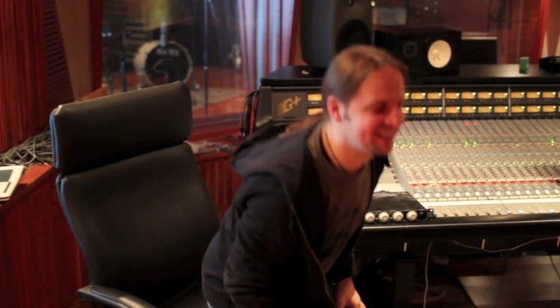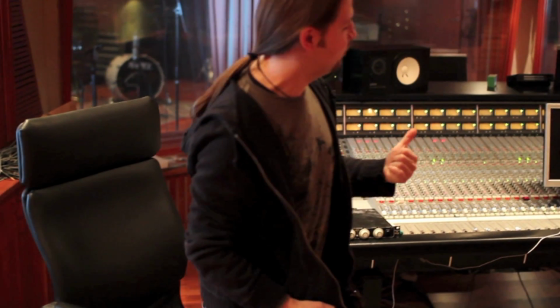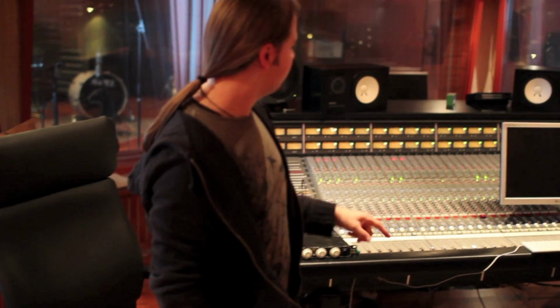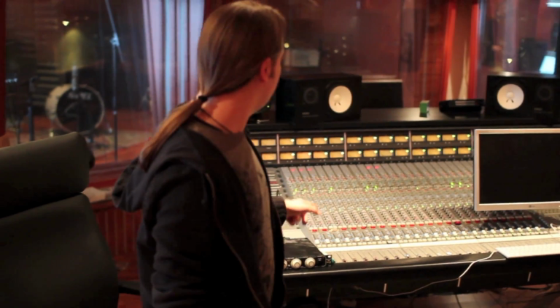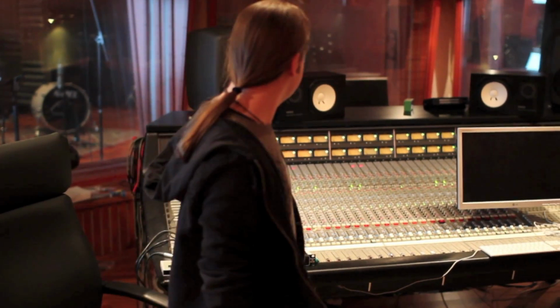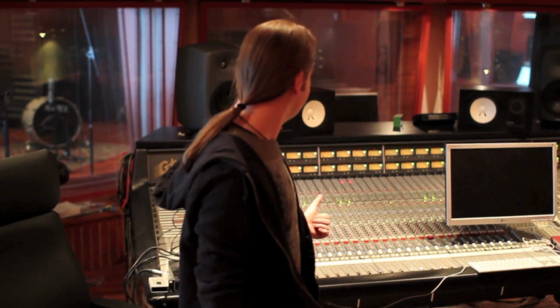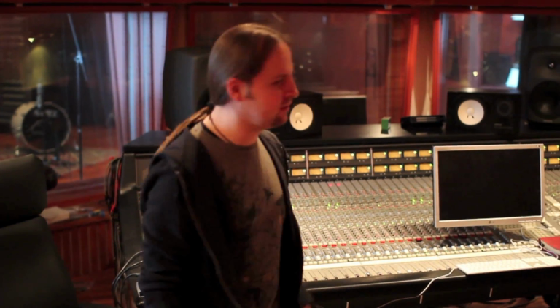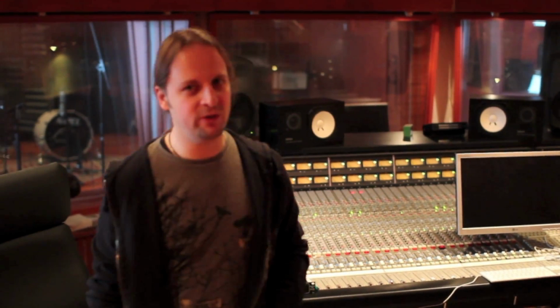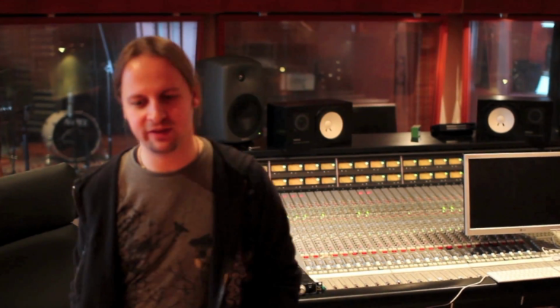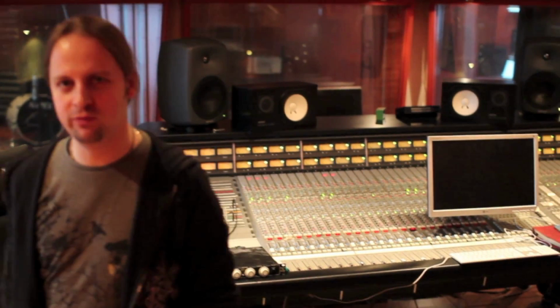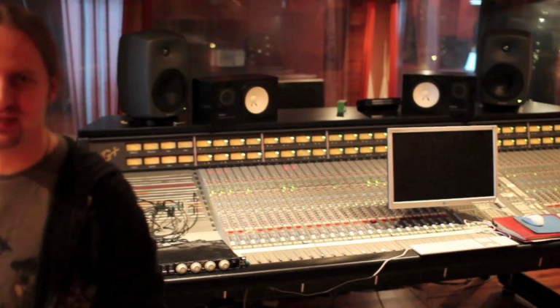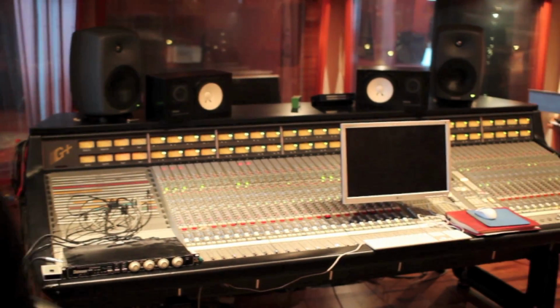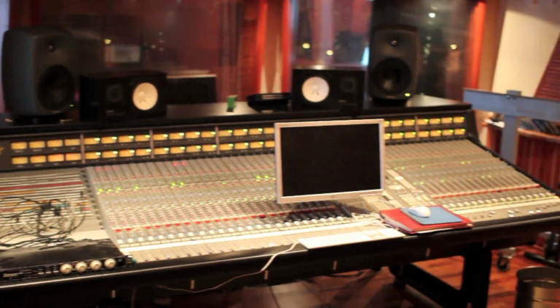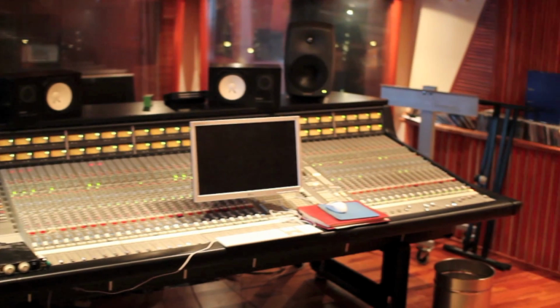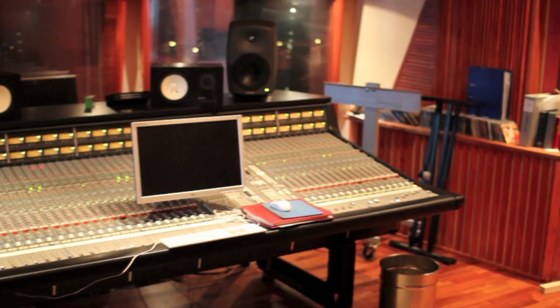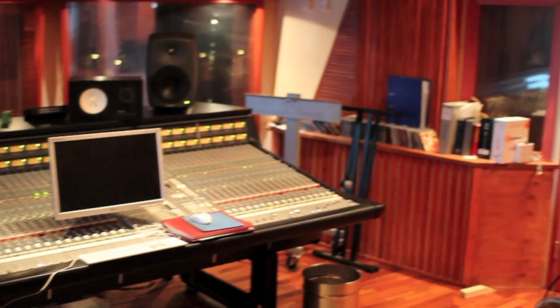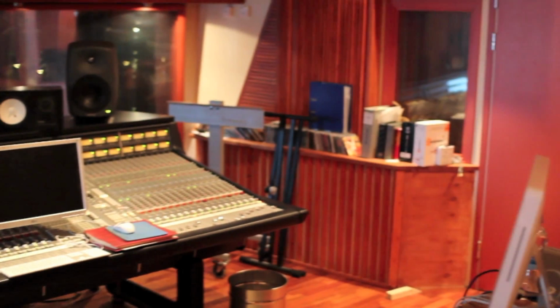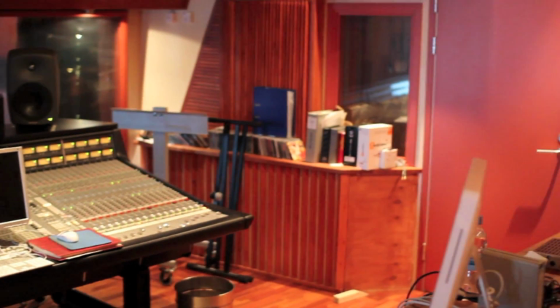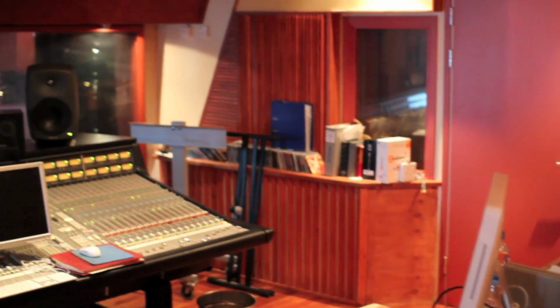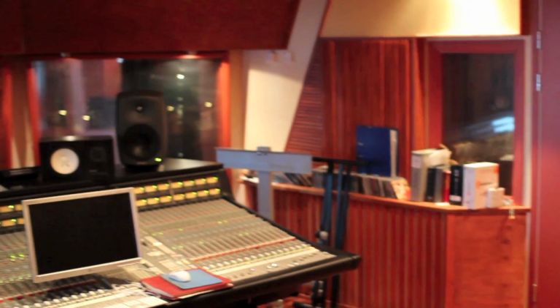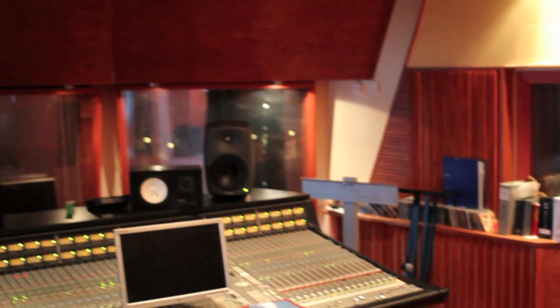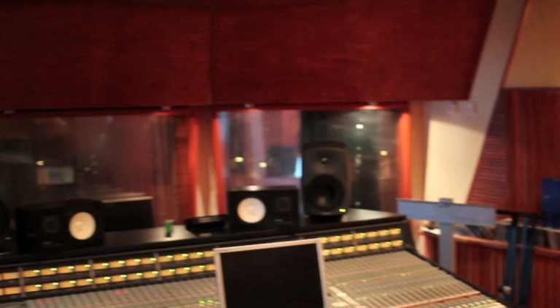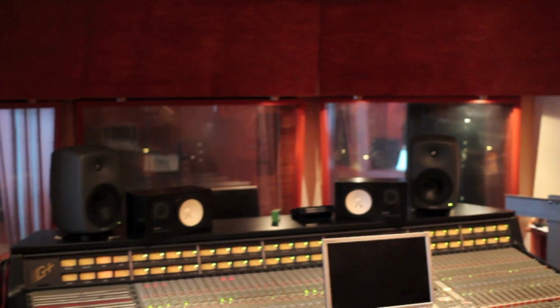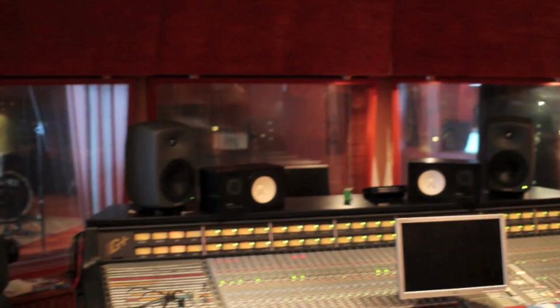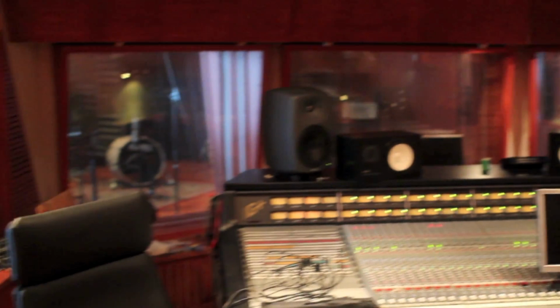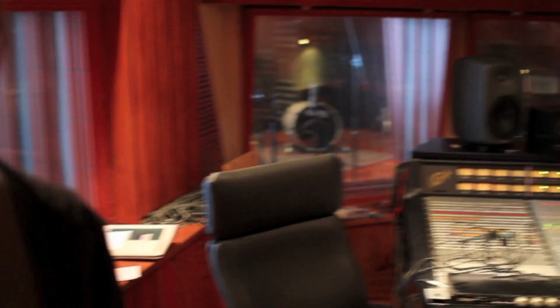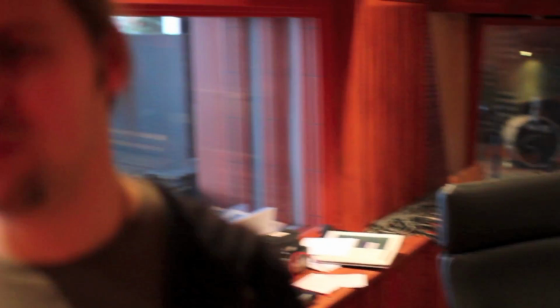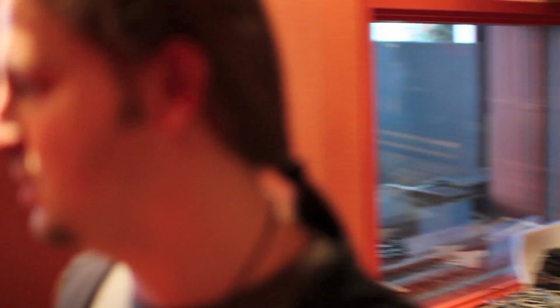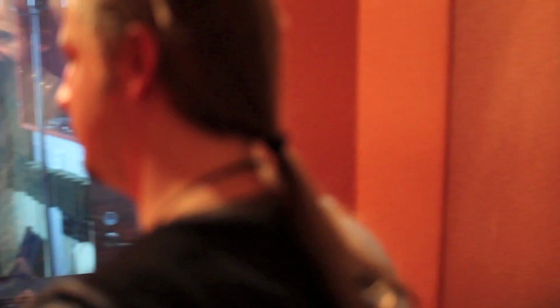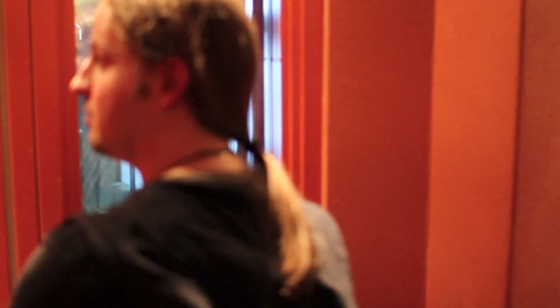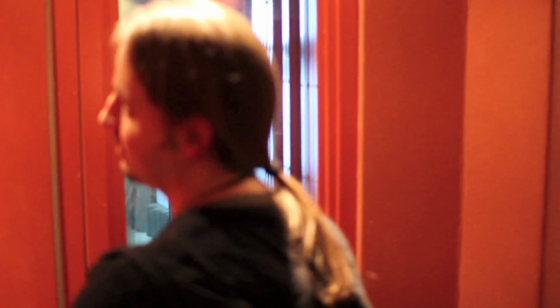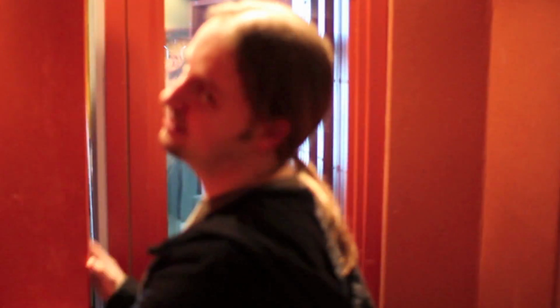Here we are in Control 1, the SSL desk where the album will be mixed, as you can see. We will have a little walk around the studio if you want to see.